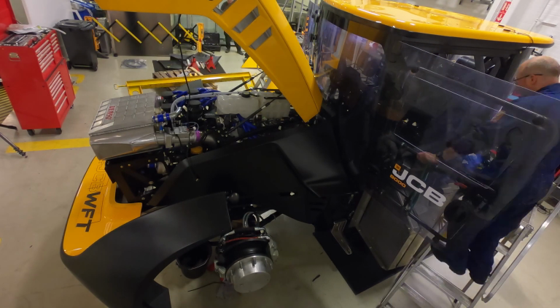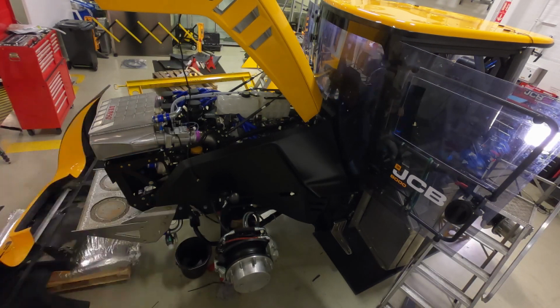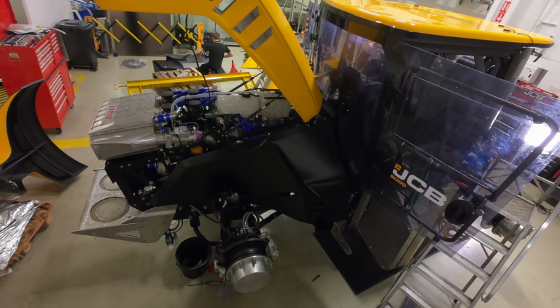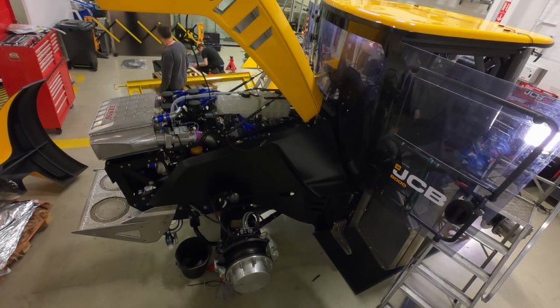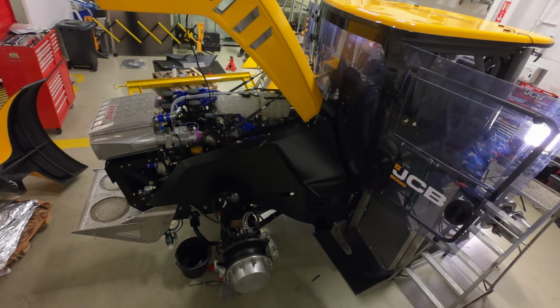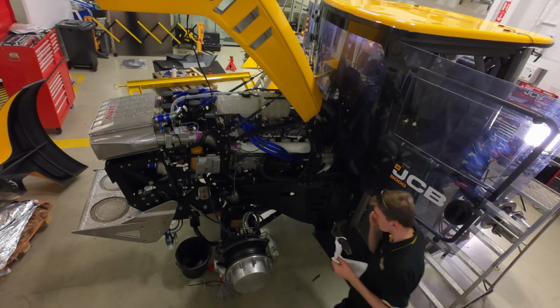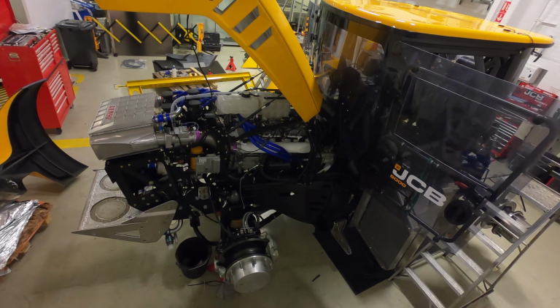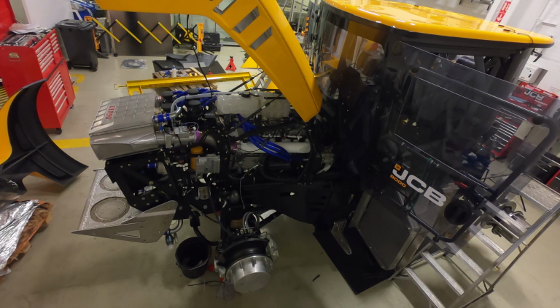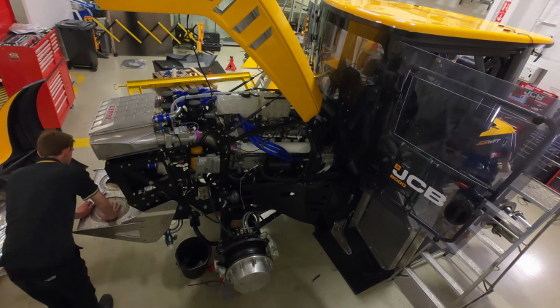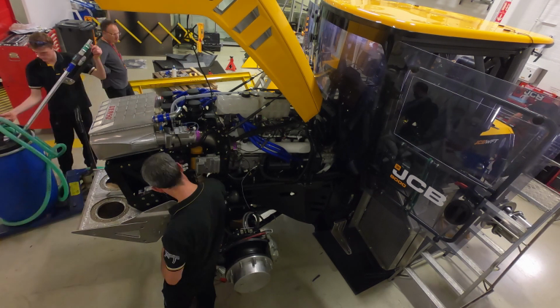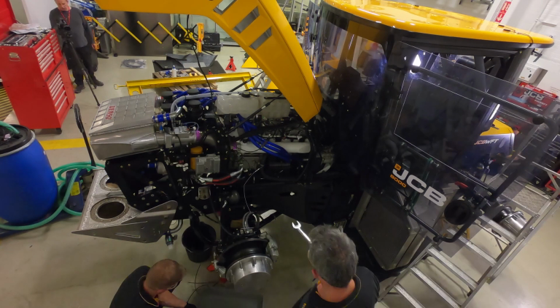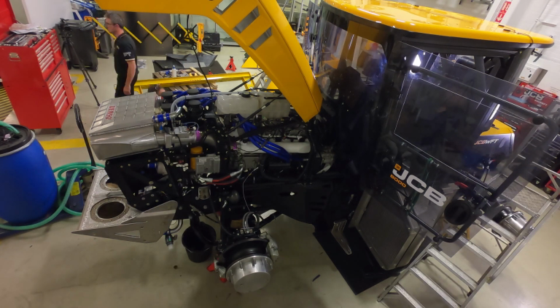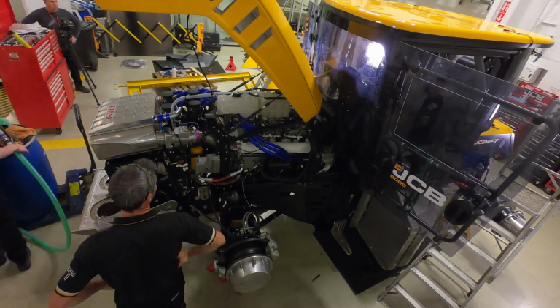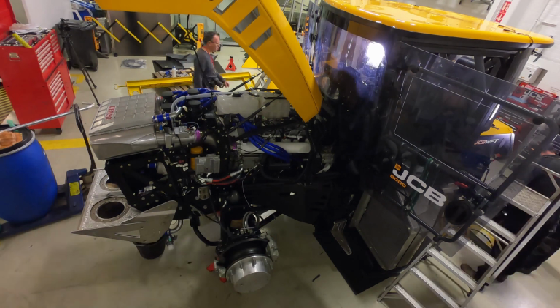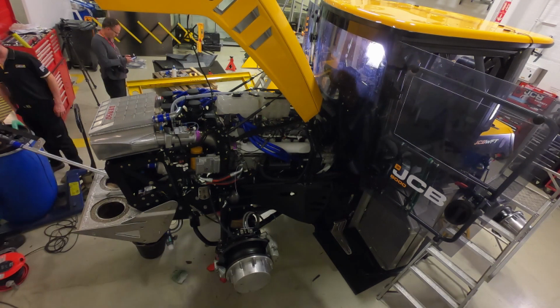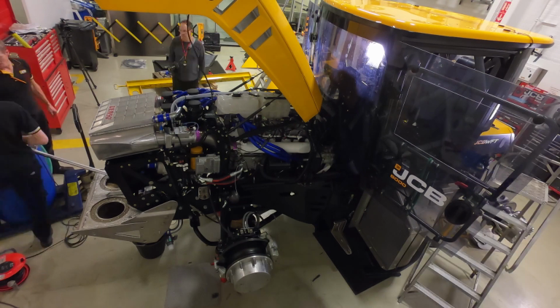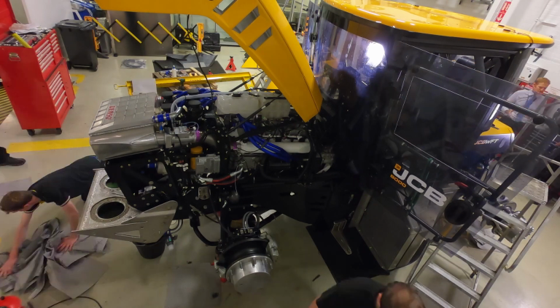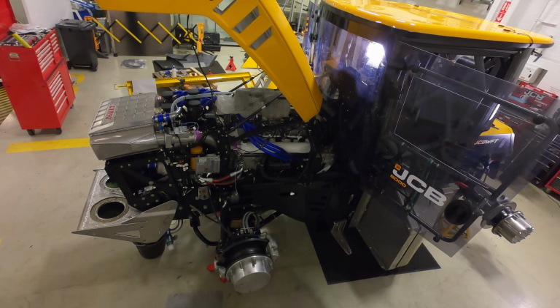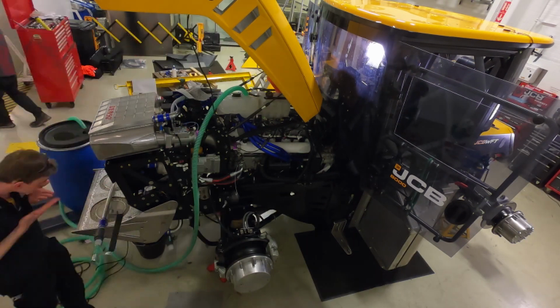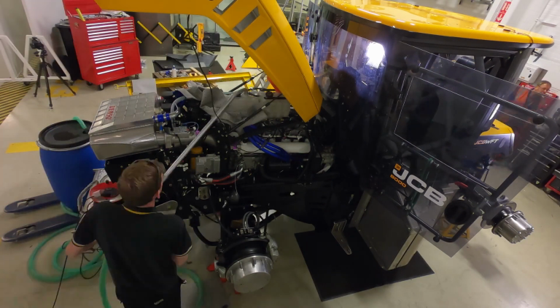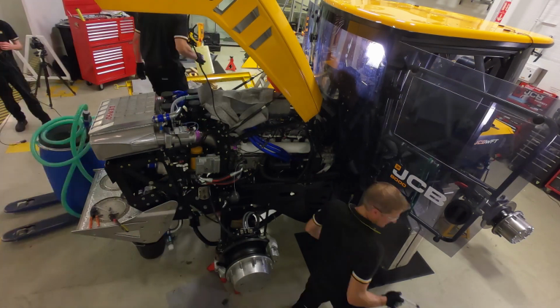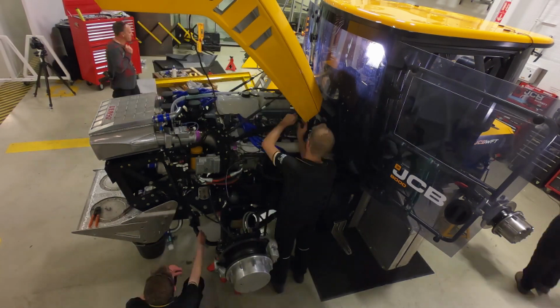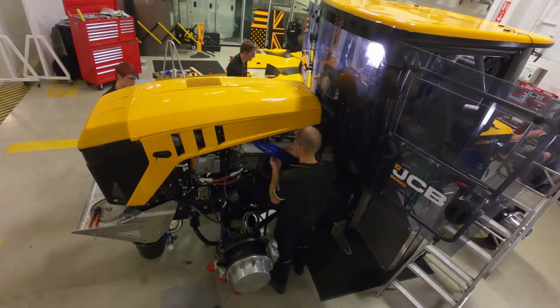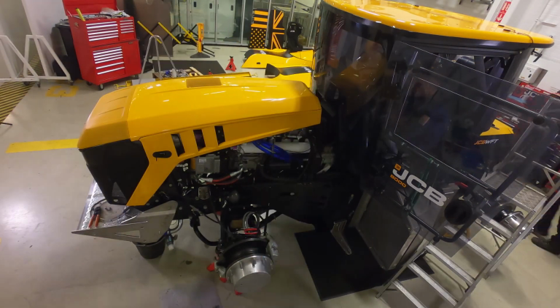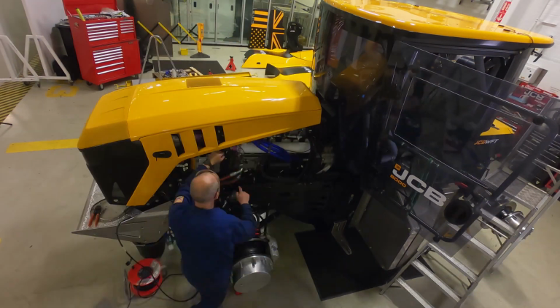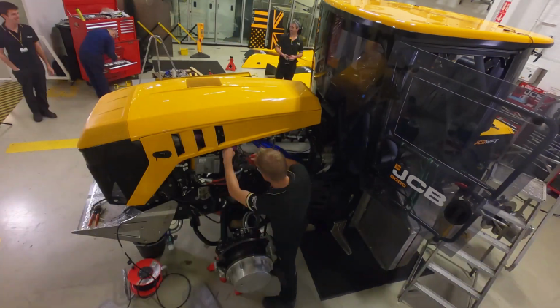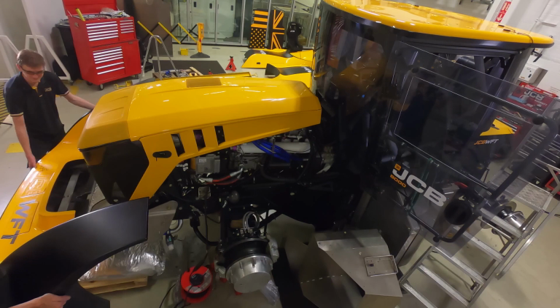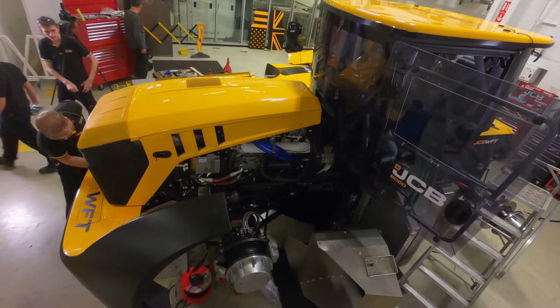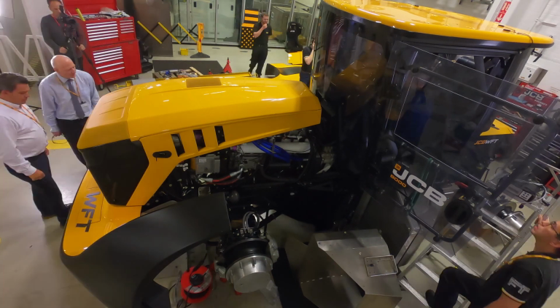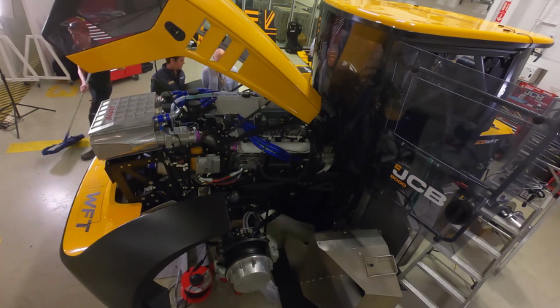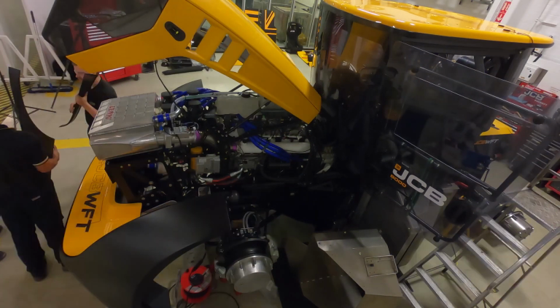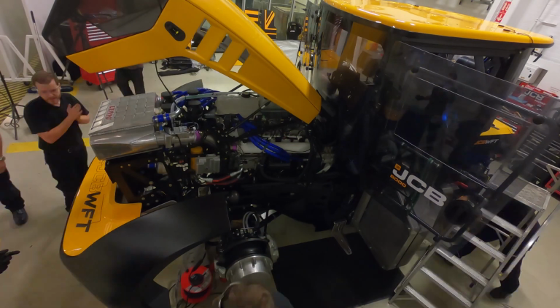JCB's engineers plug in their computers to make sure the myriad electronic systems are working properly. Then the wheels are attached and the tractor is taken to RAF Elvington in Yorkshire, where it sets a 131 mile an hour tractor world speed record.